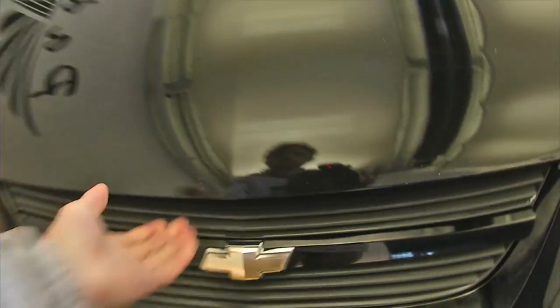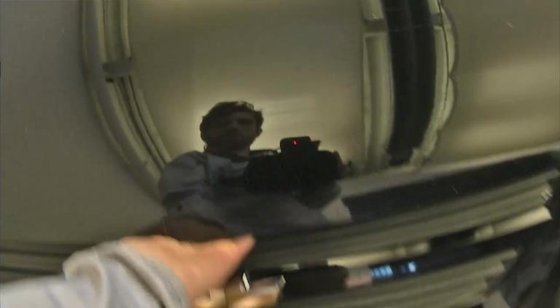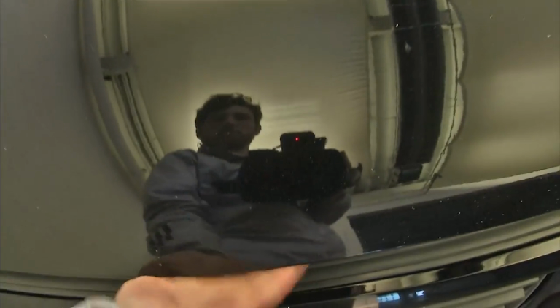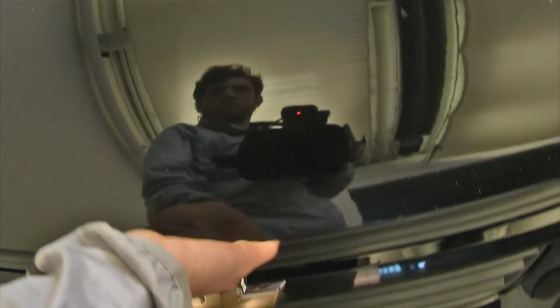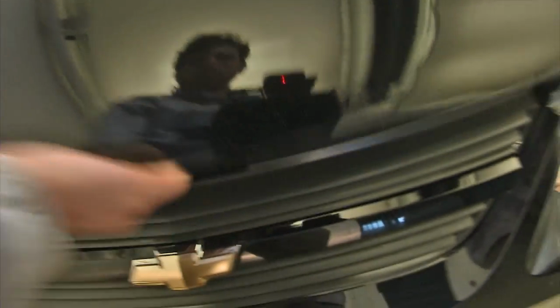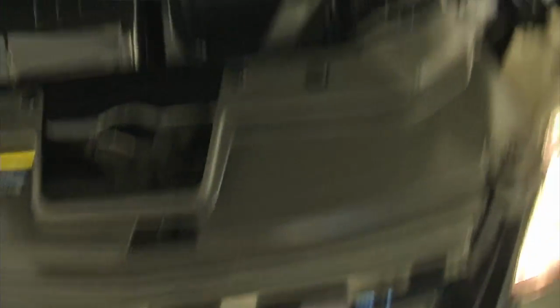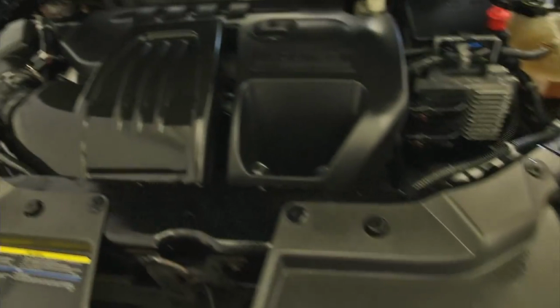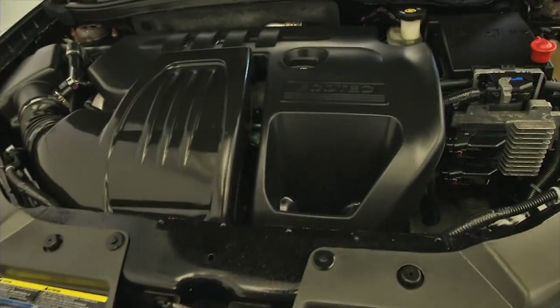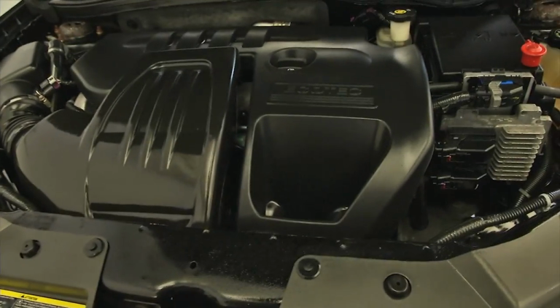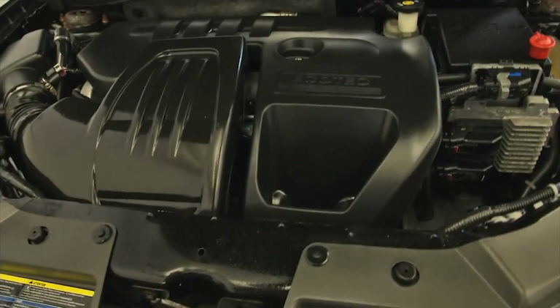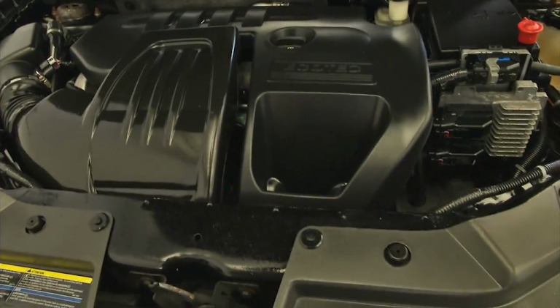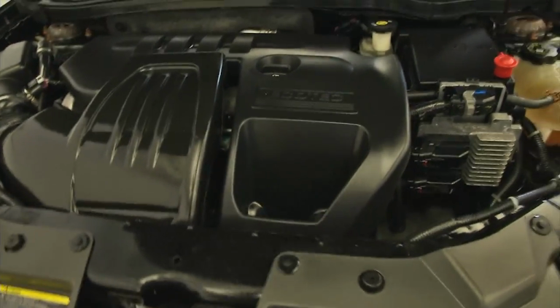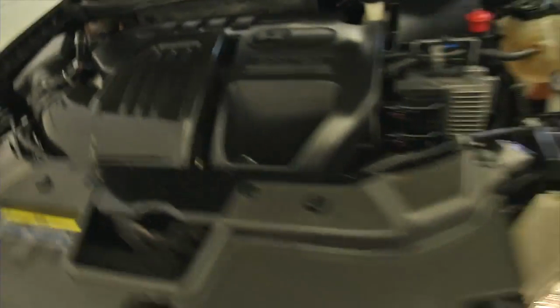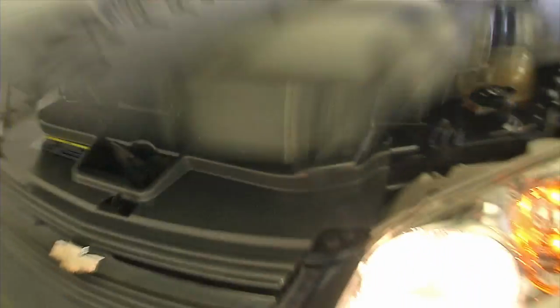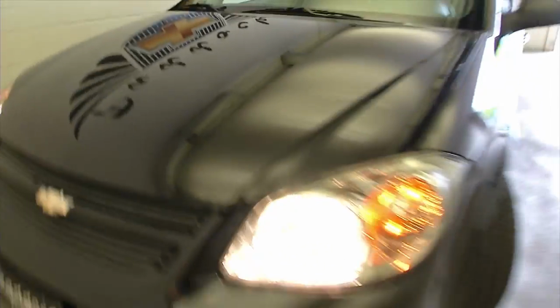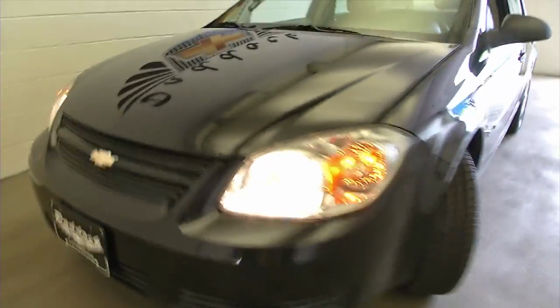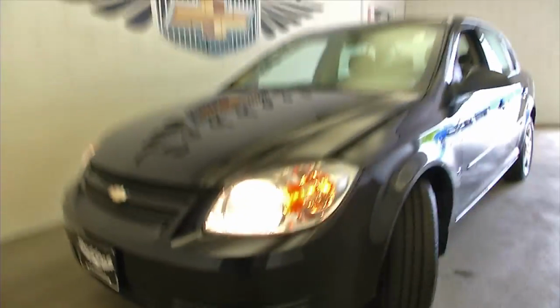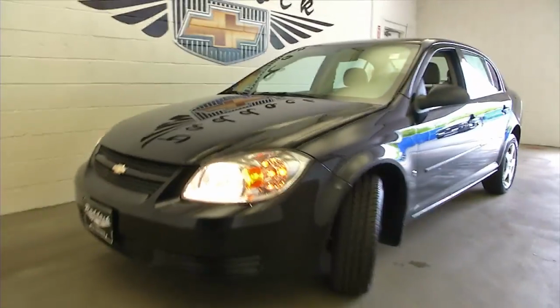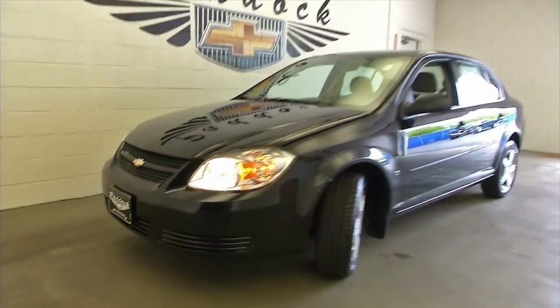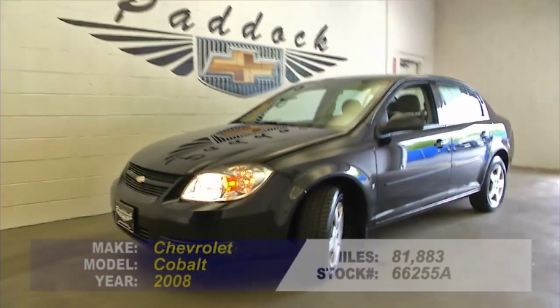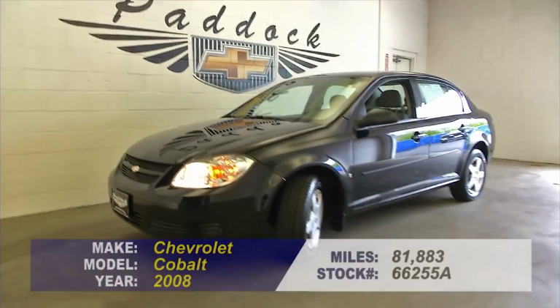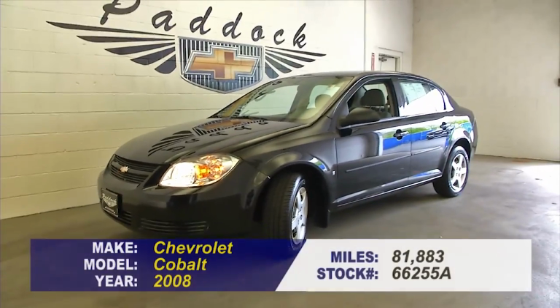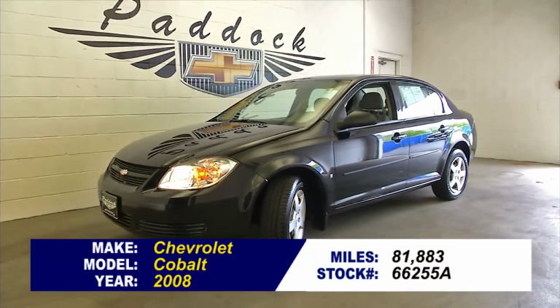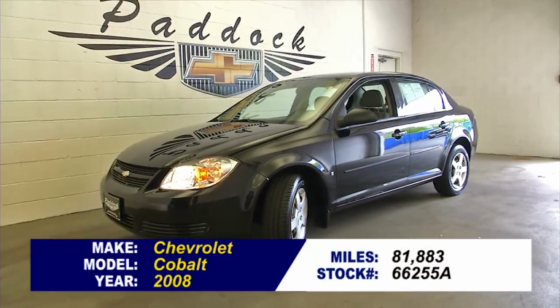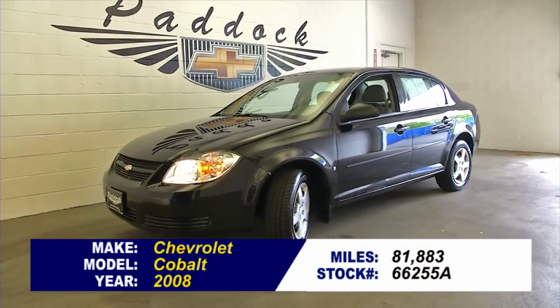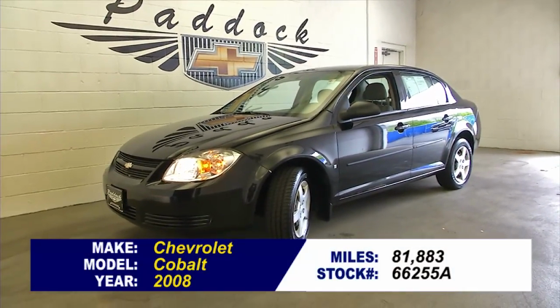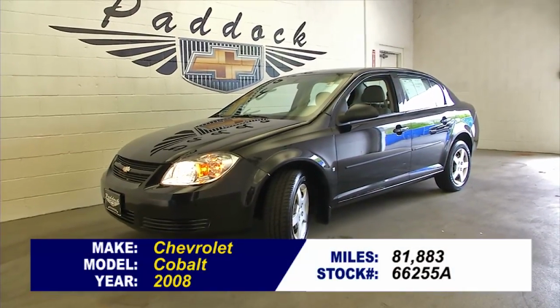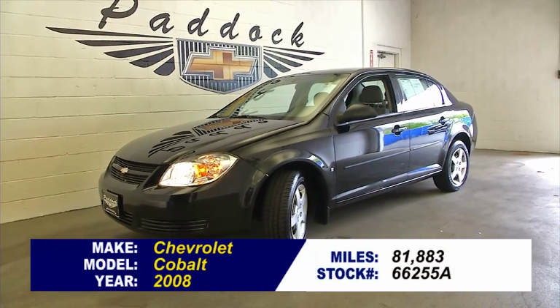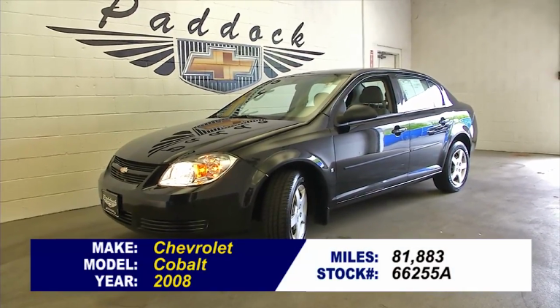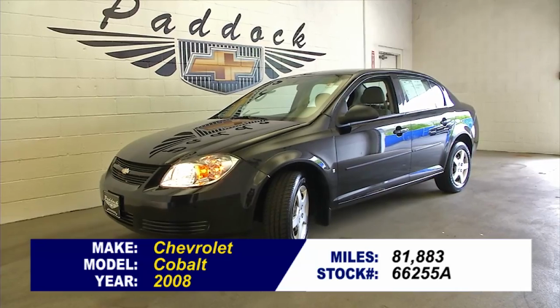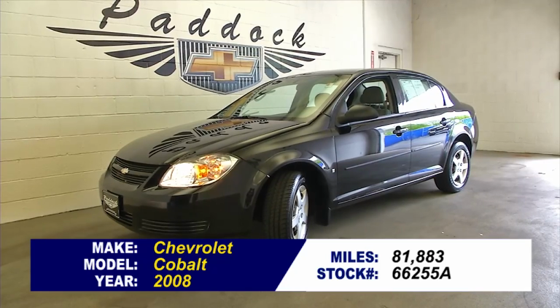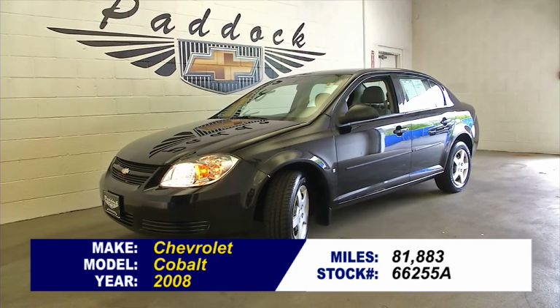Let's take a look under the hood. Sounds good. To find out more about this Cobalt, give us a call at 876-0945.